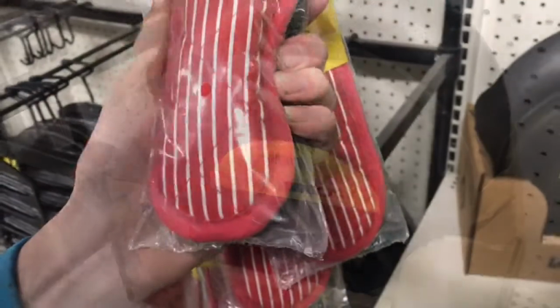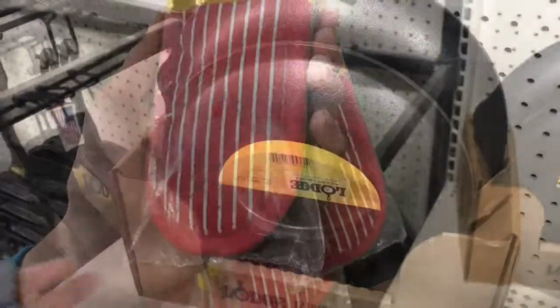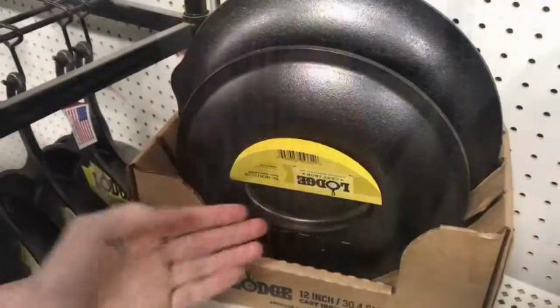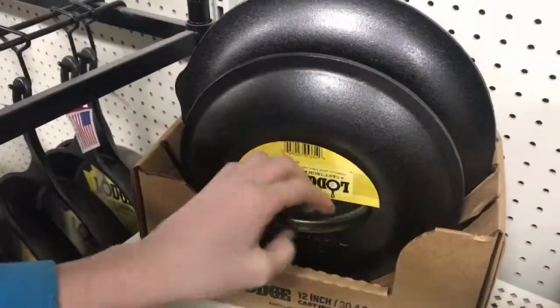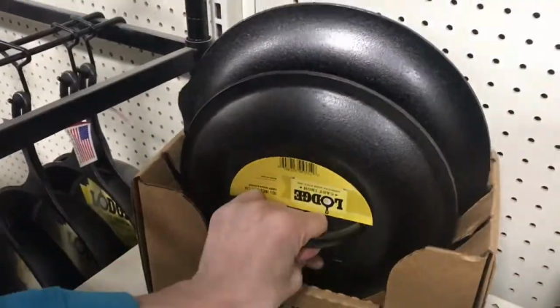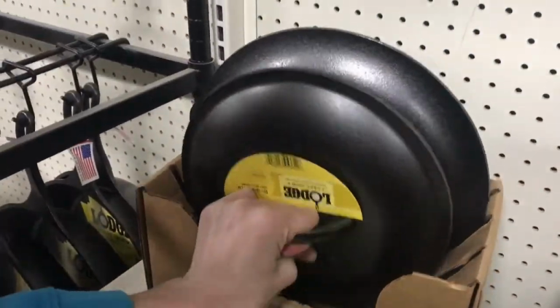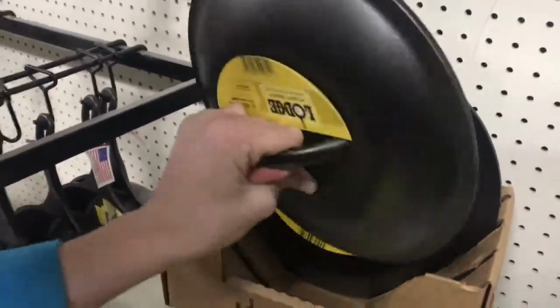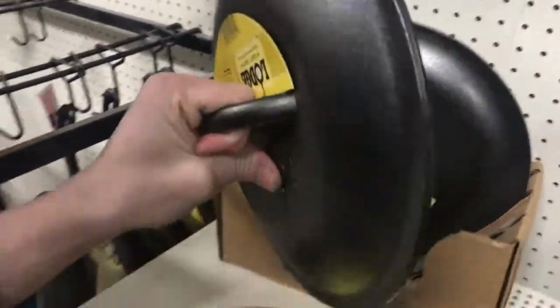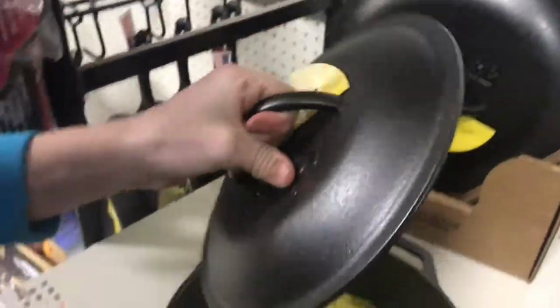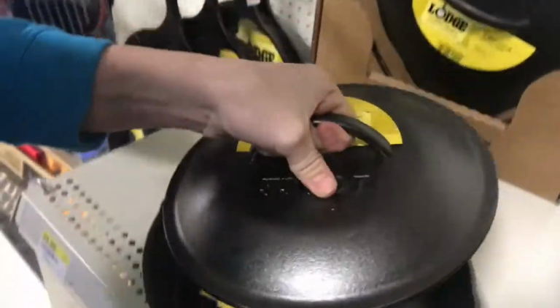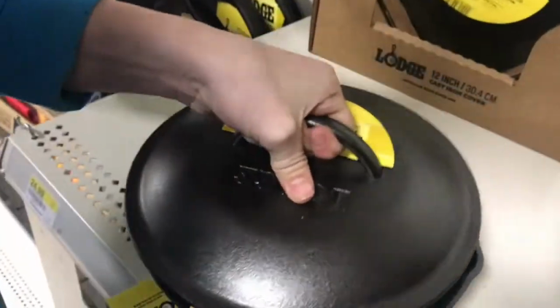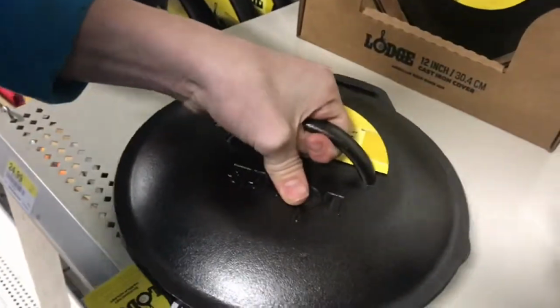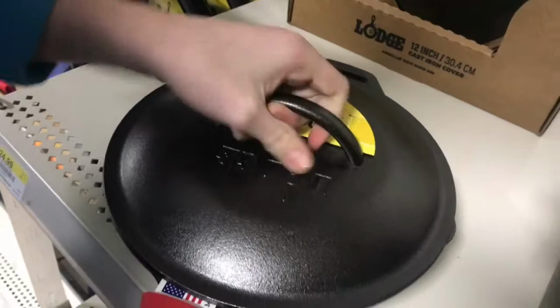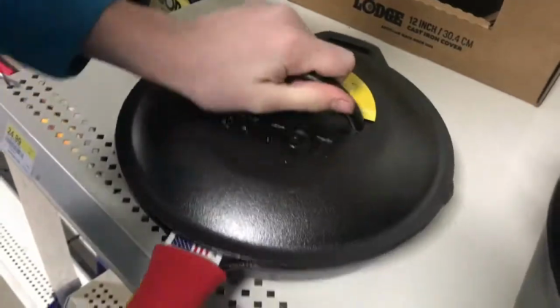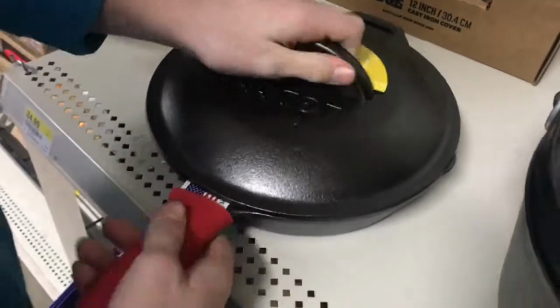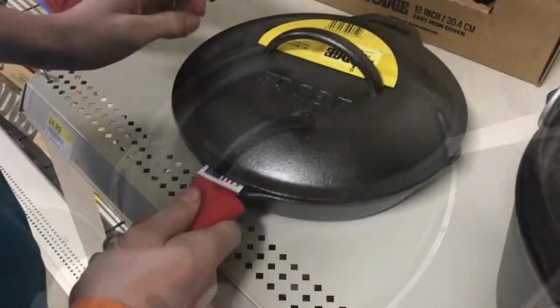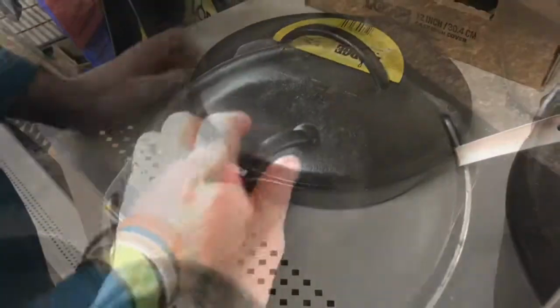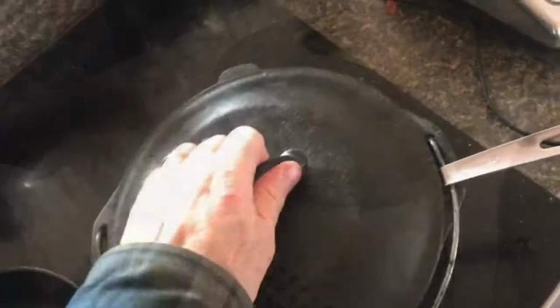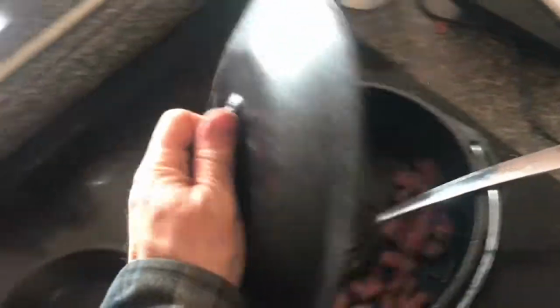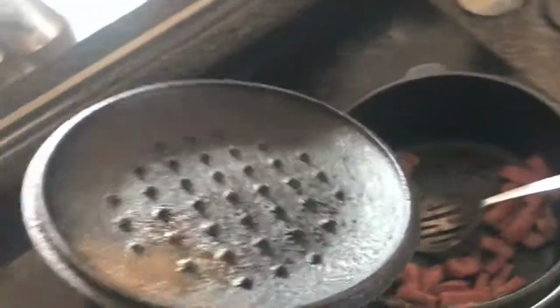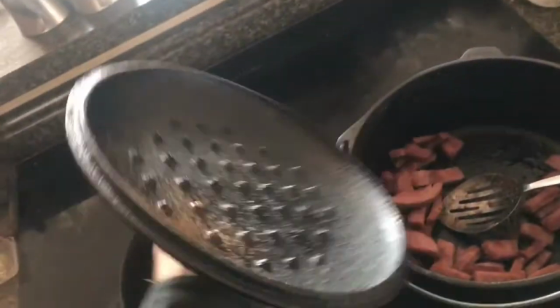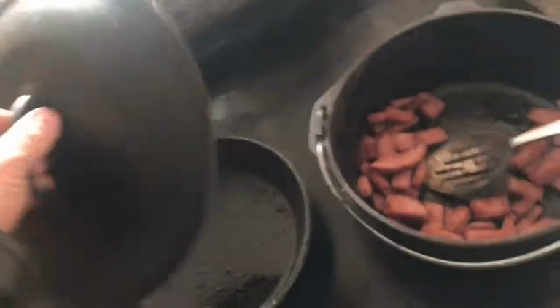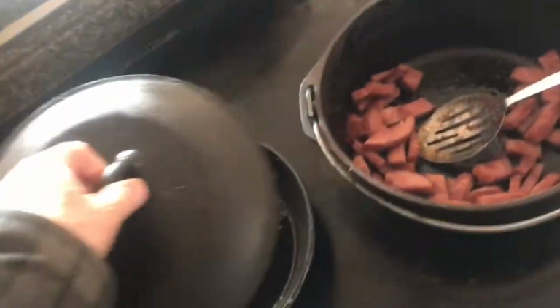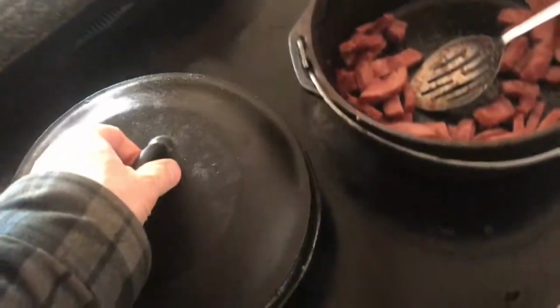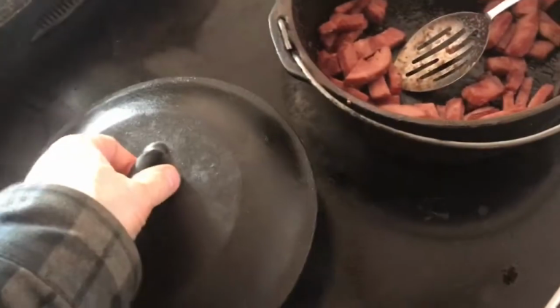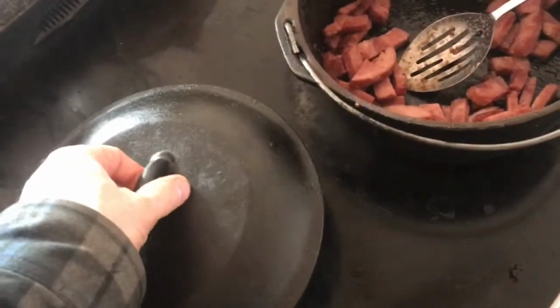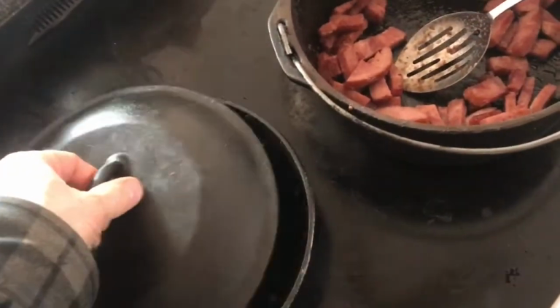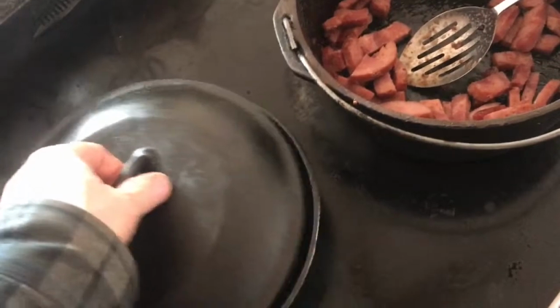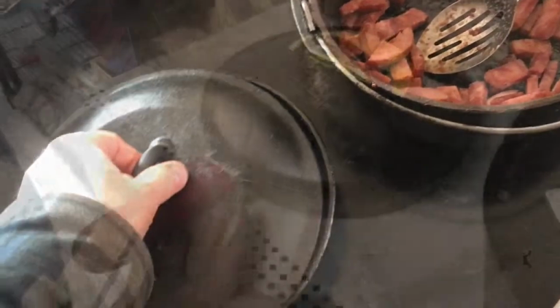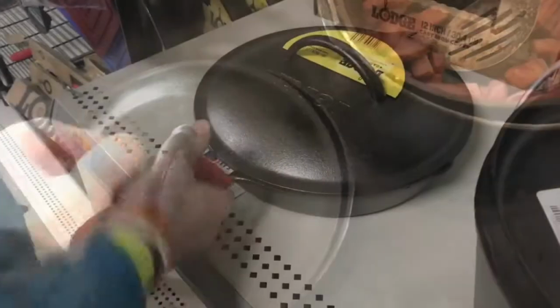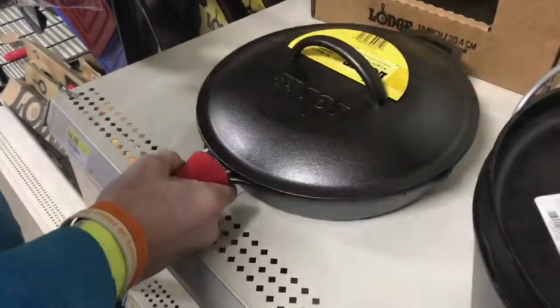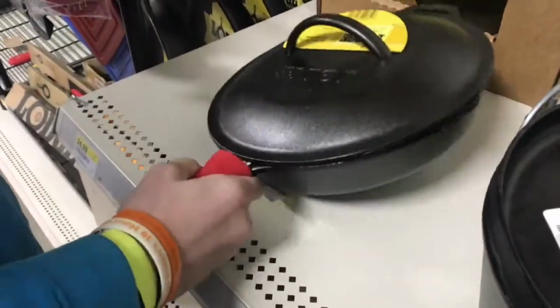Nowadays, they sell lids to fit the pots and the pans. I've been using the lid for my Dutch oven to cover my pan for years. It doesn't quite fit, but I'm okay with that.